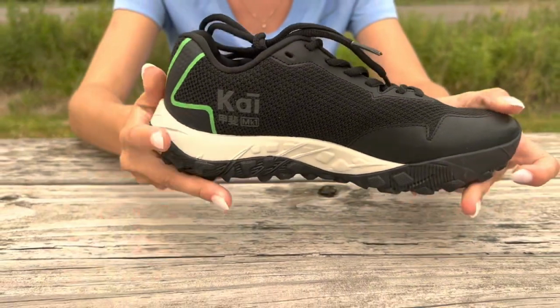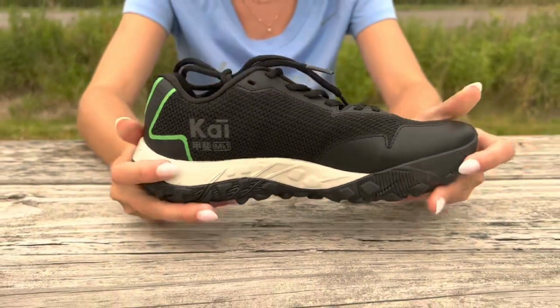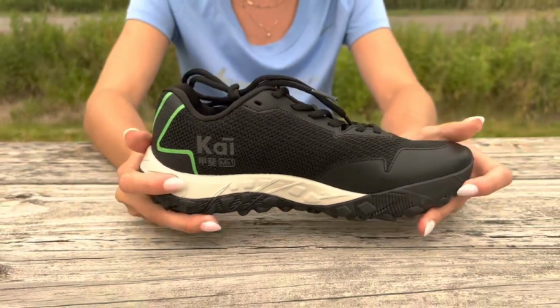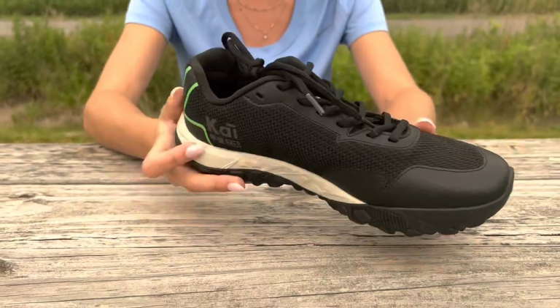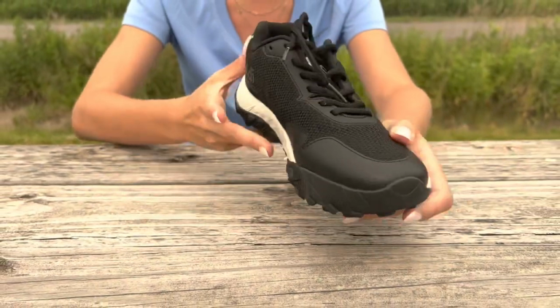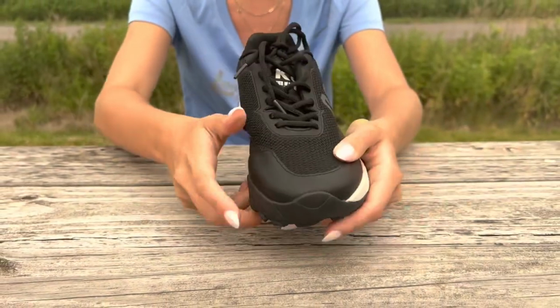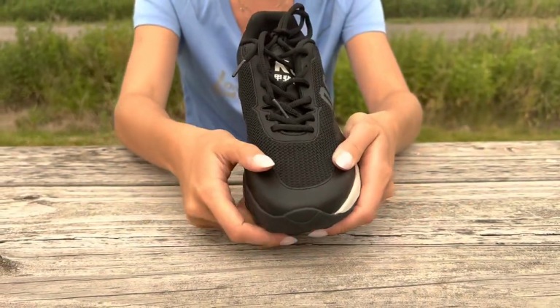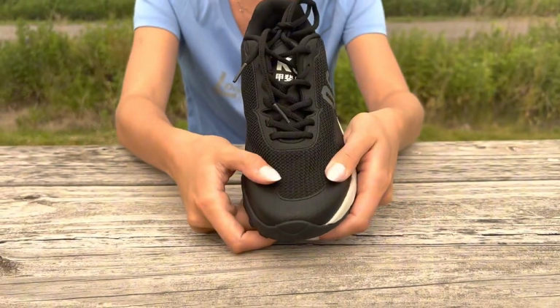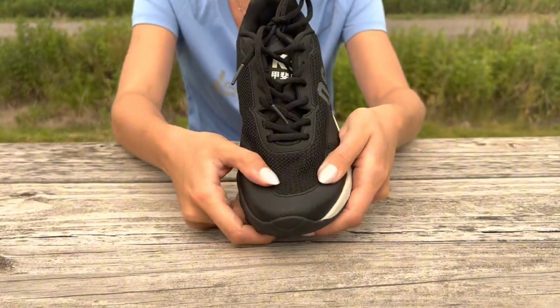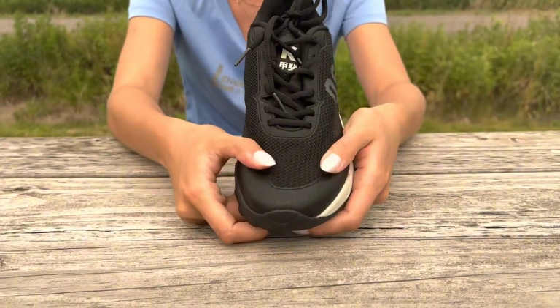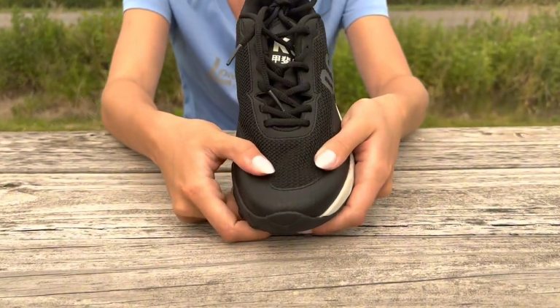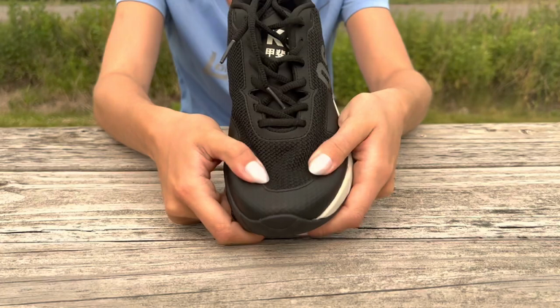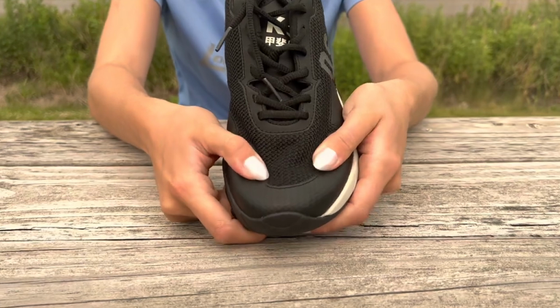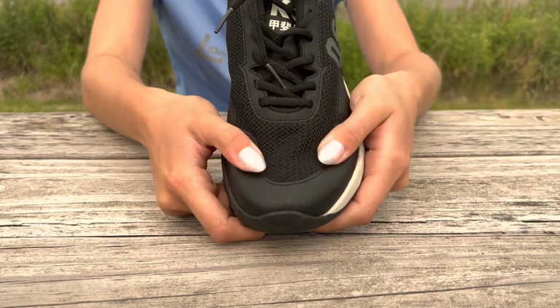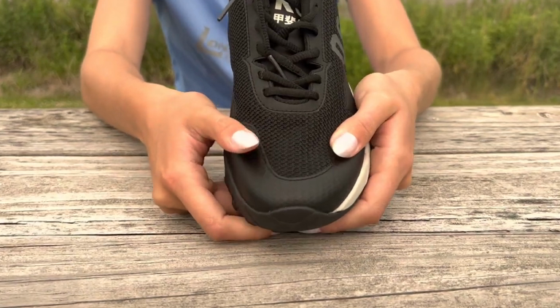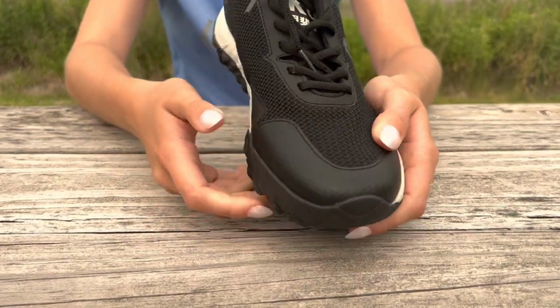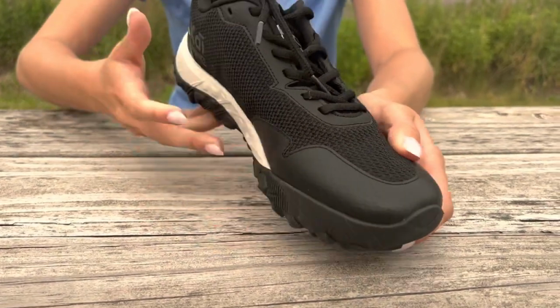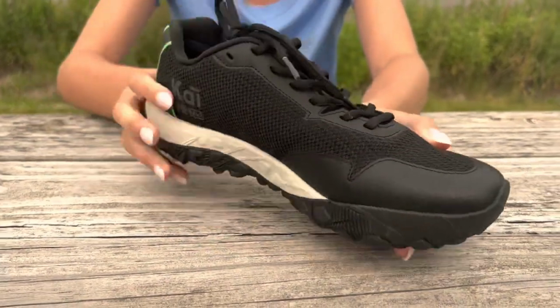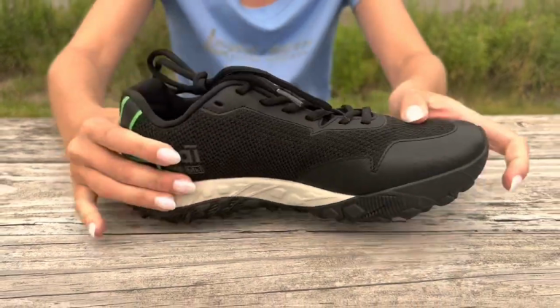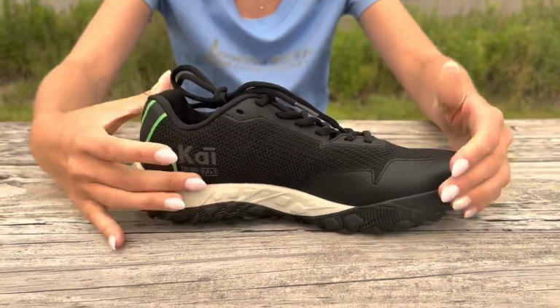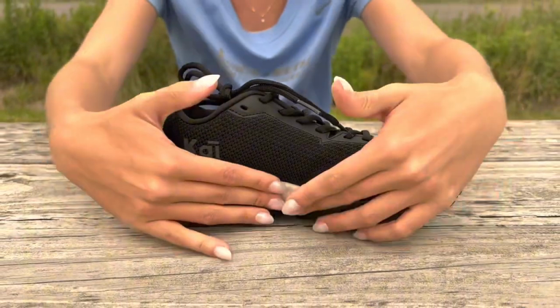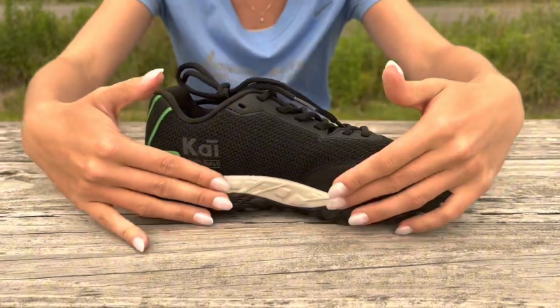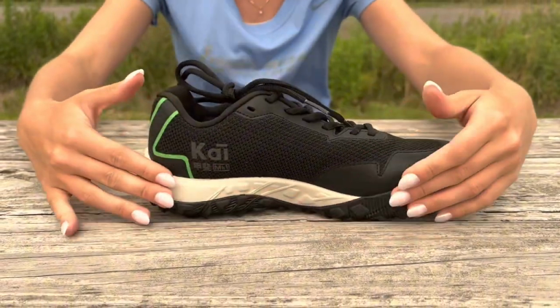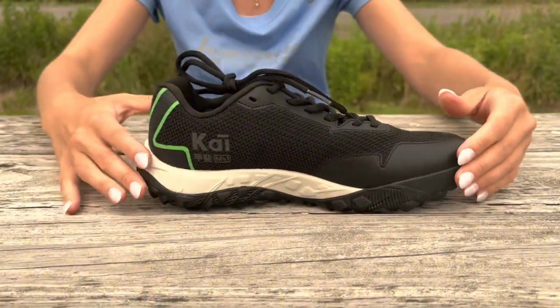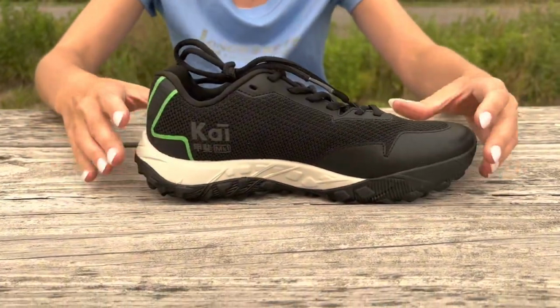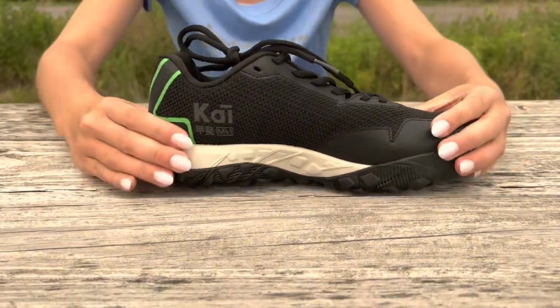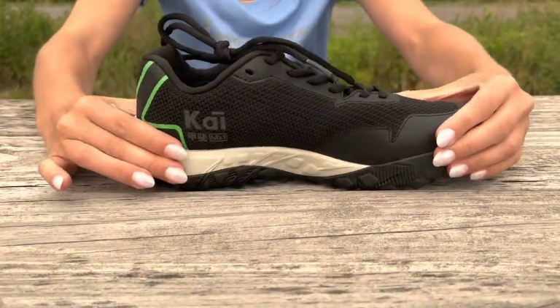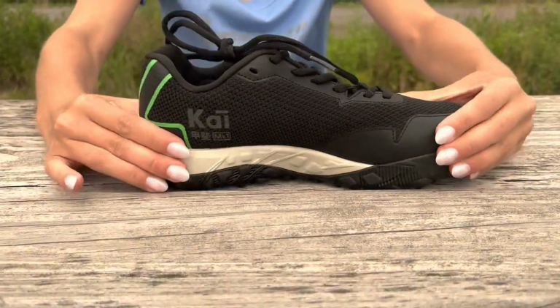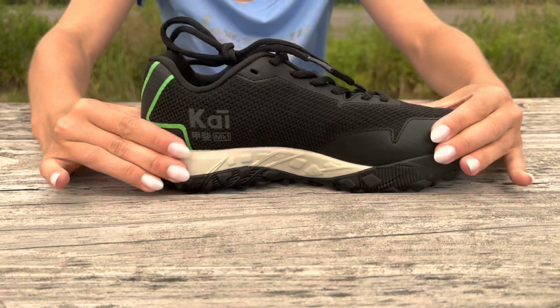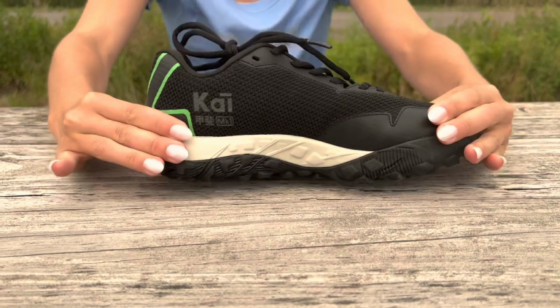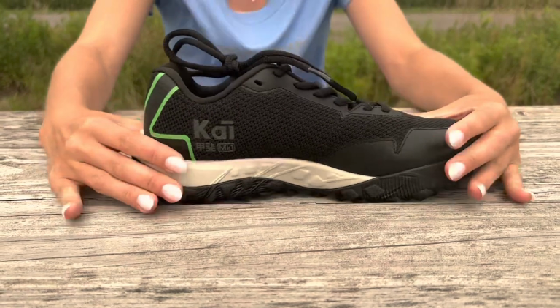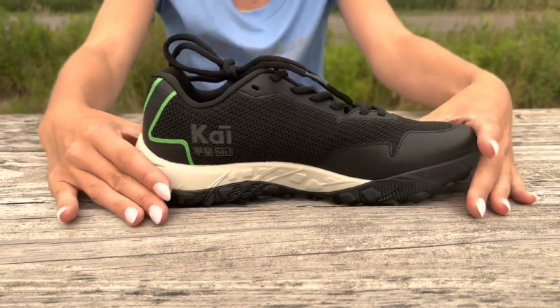The toe box on the front helps to offer extra protection on the front of the shoe, and the rounded edge outsole provides more stability for the lateral movements of the field hockey game.